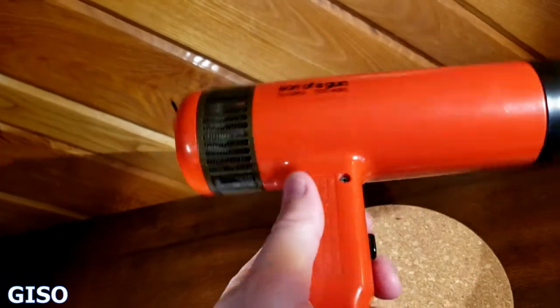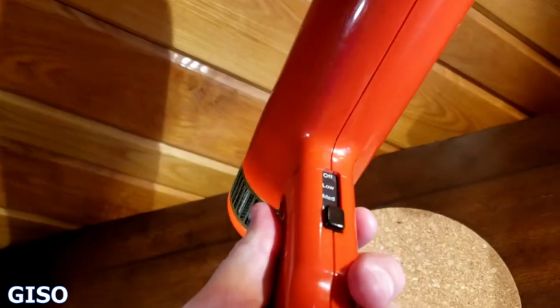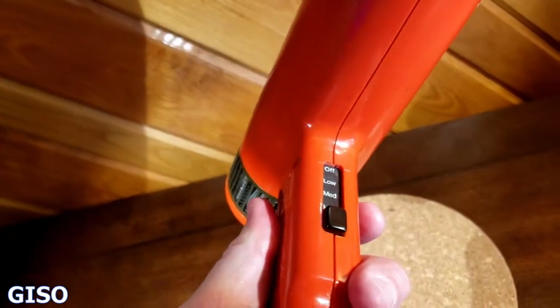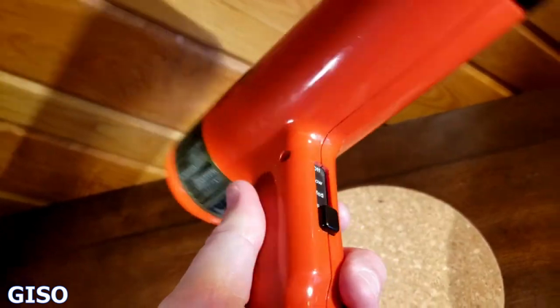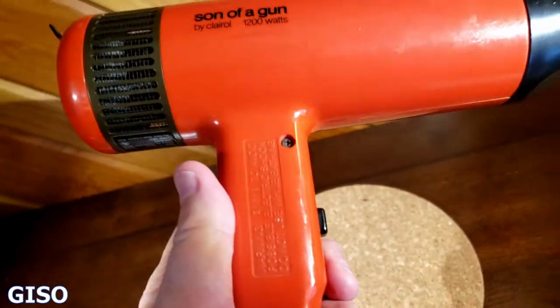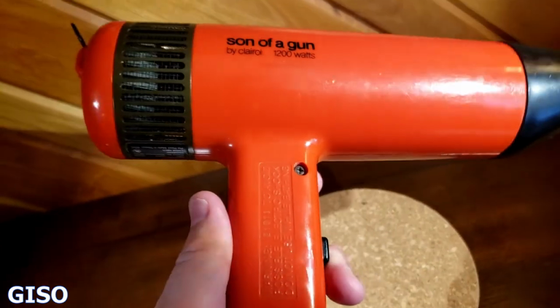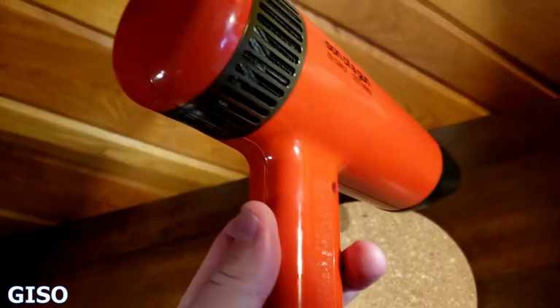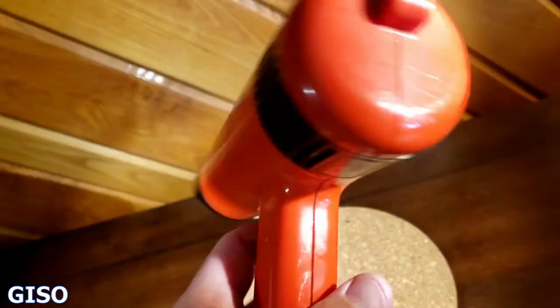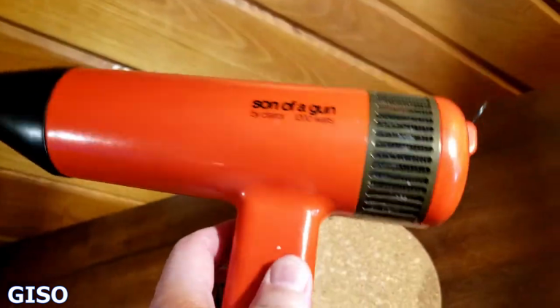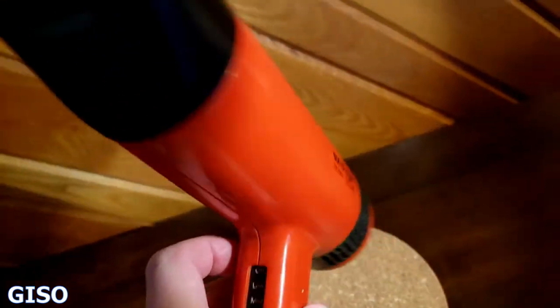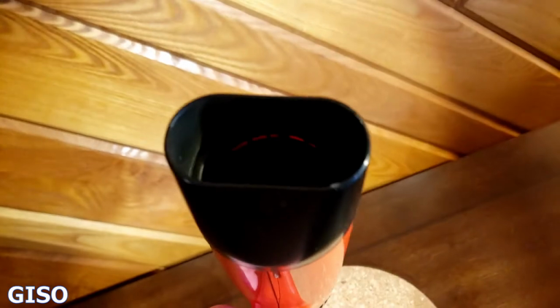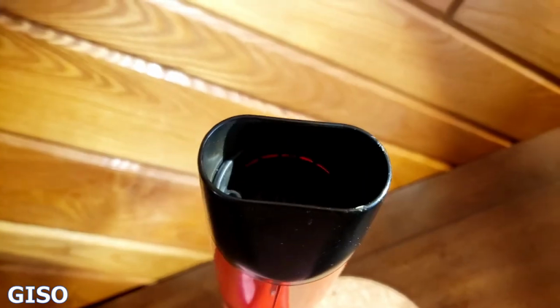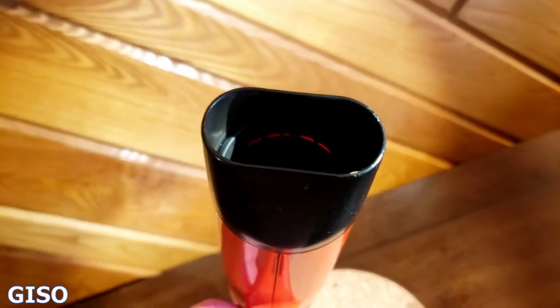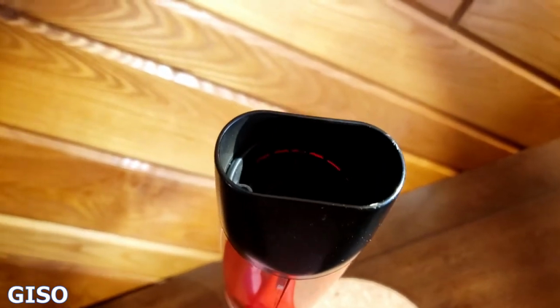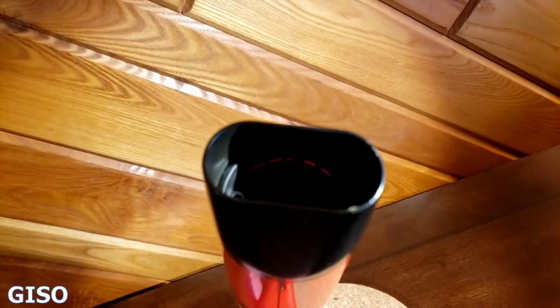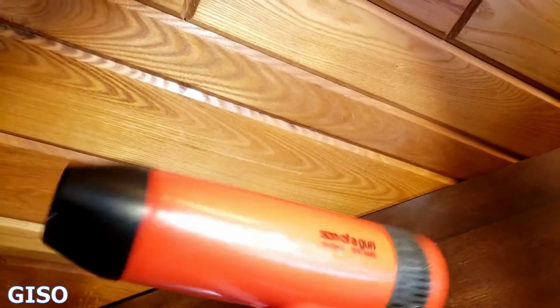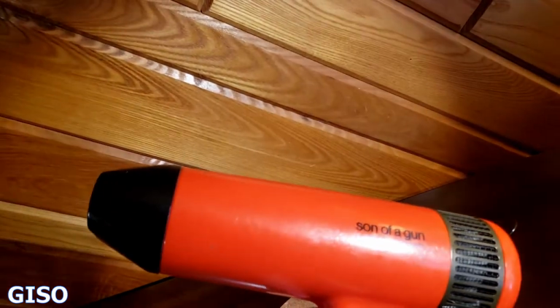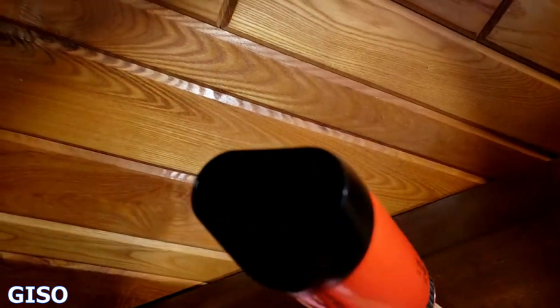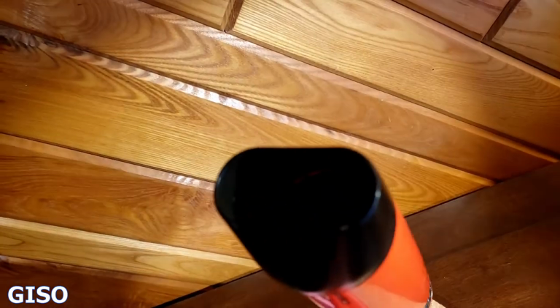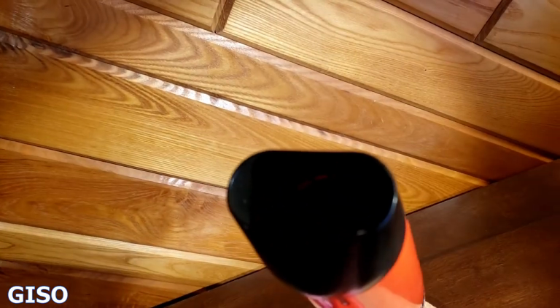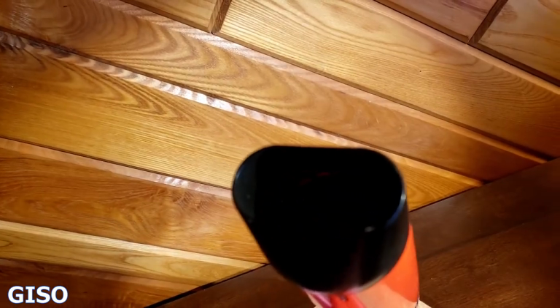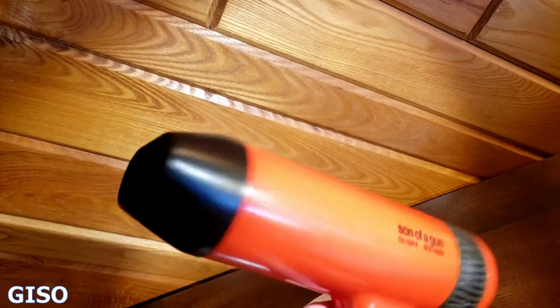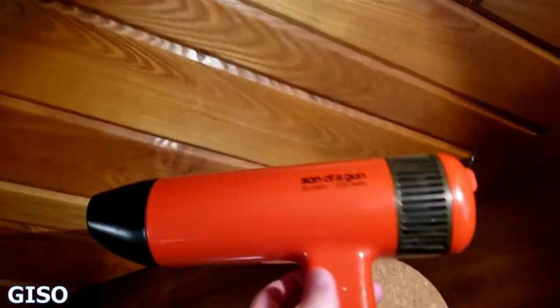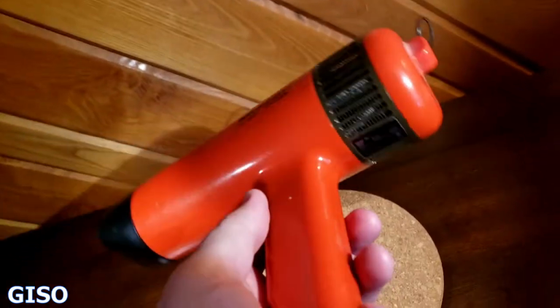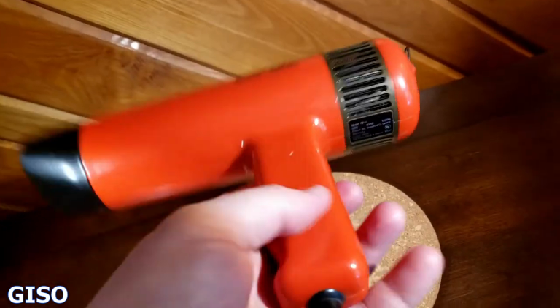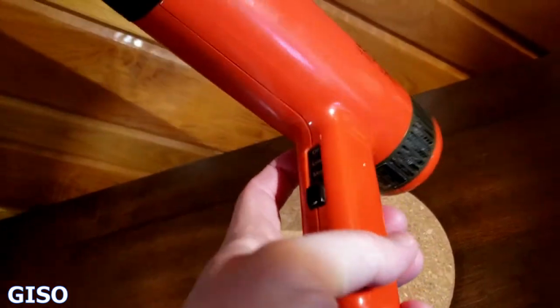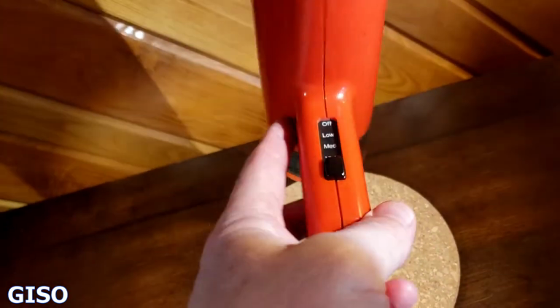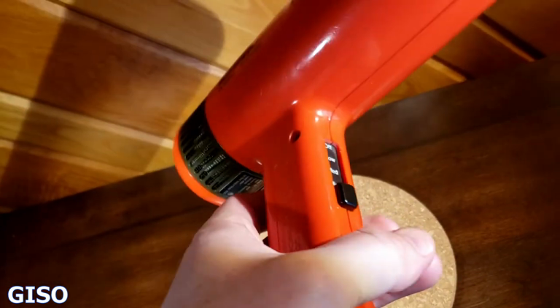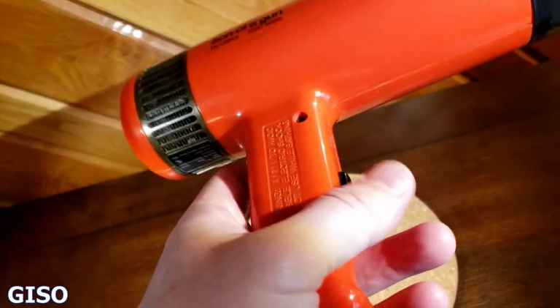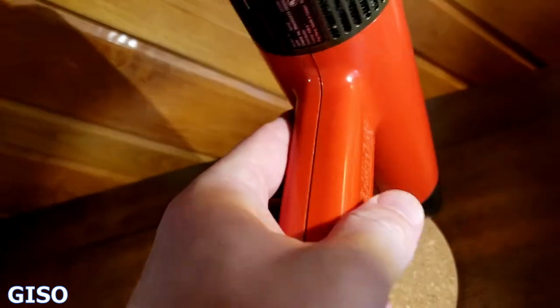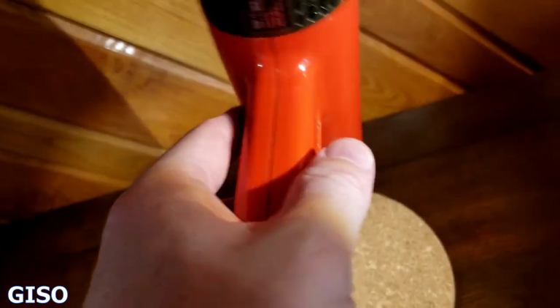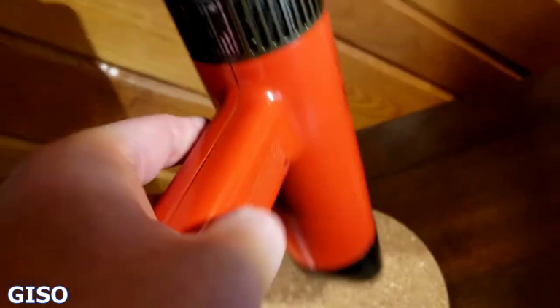This is a 1200 watt, made by Clairol. It's got a little vent tip there — I'm not sure what that's called. I wanted to make a video to show you how this works.